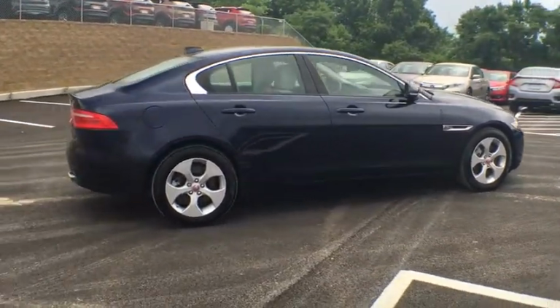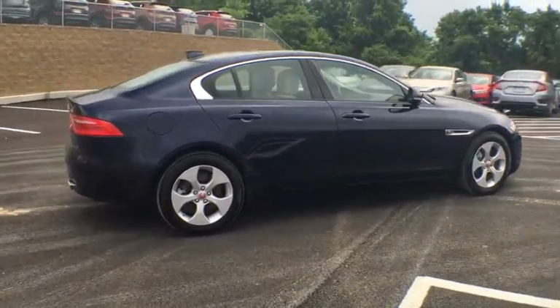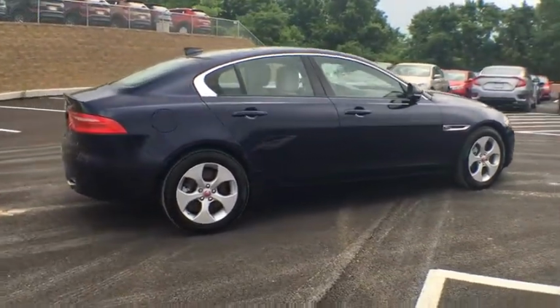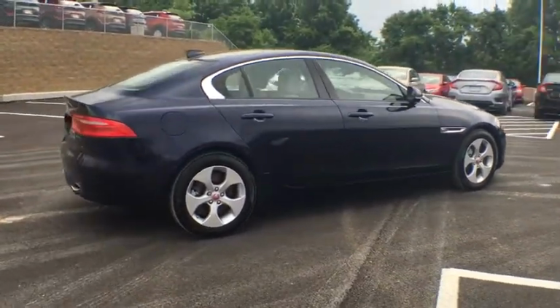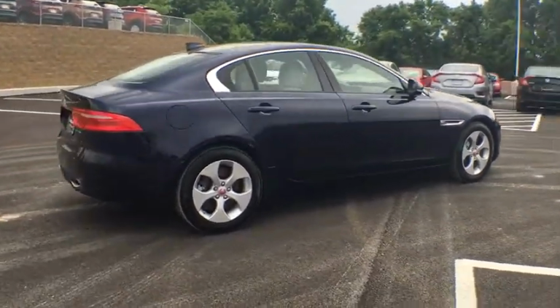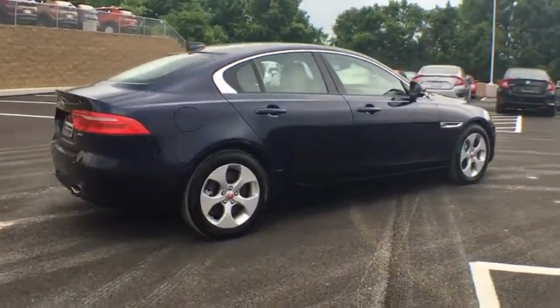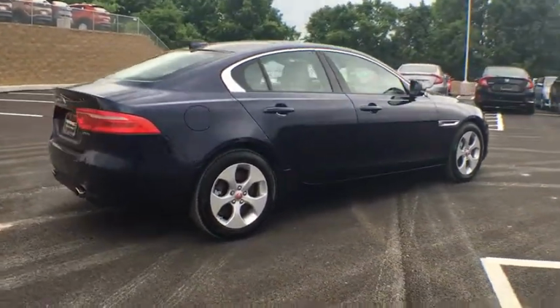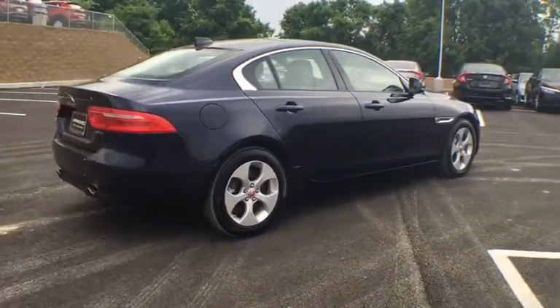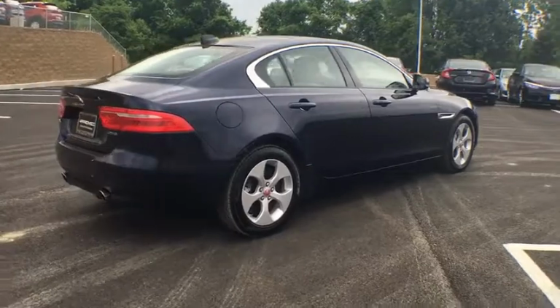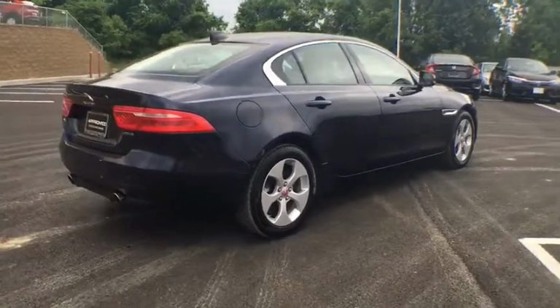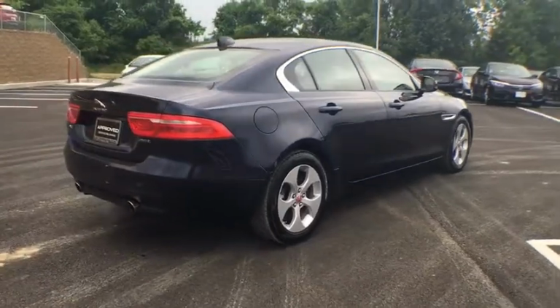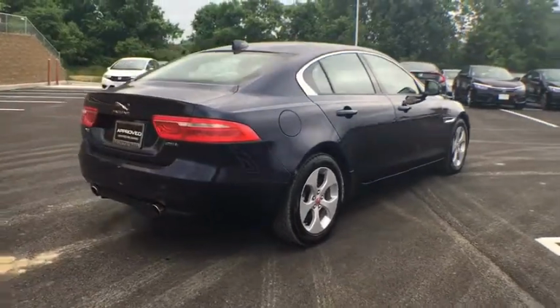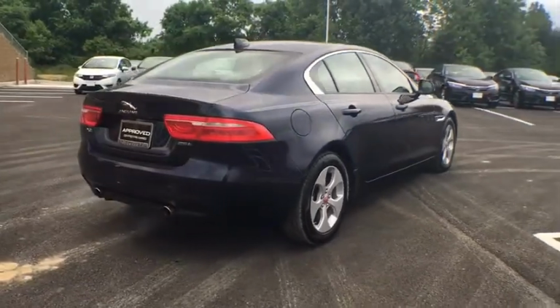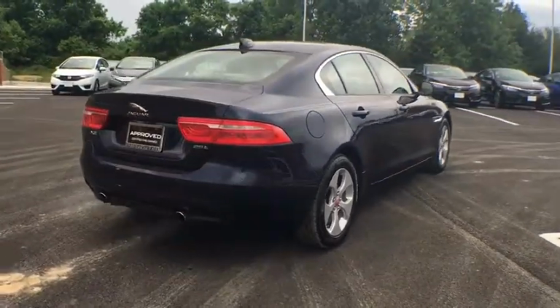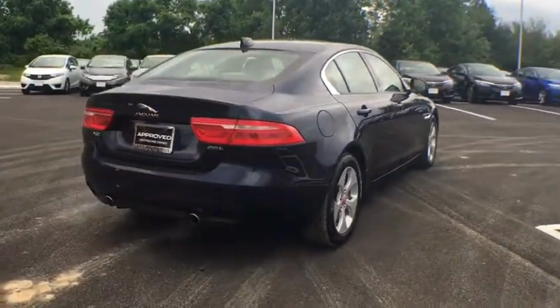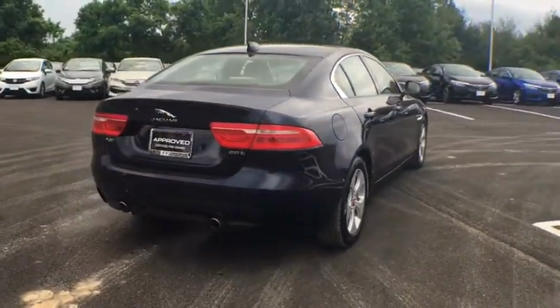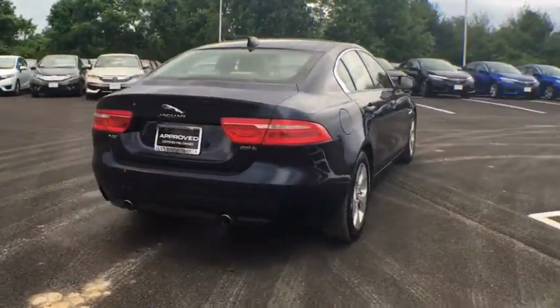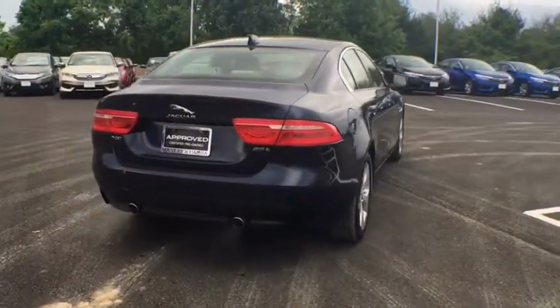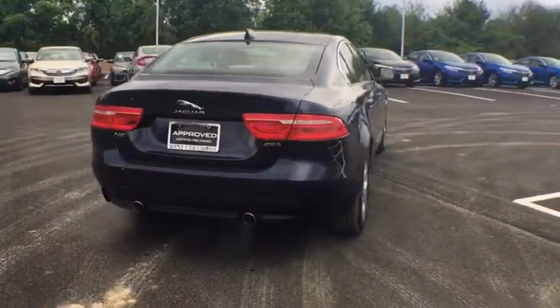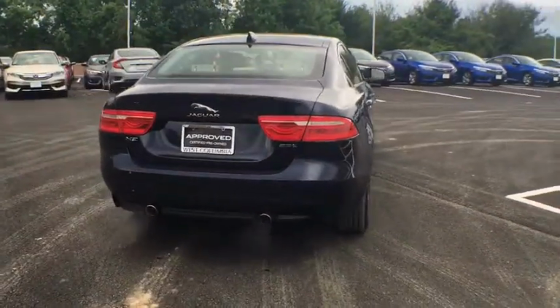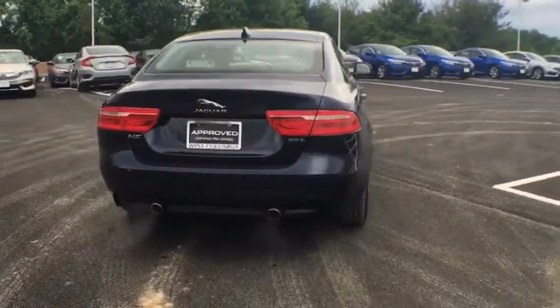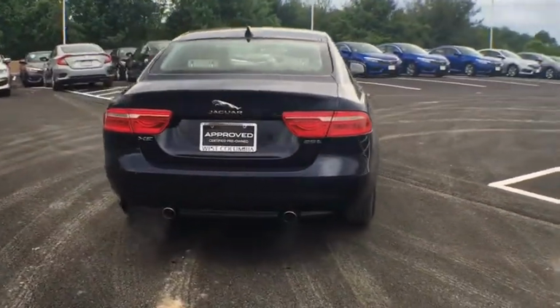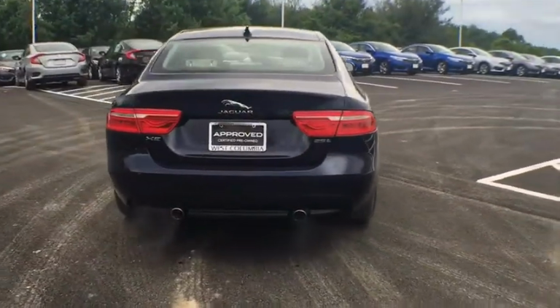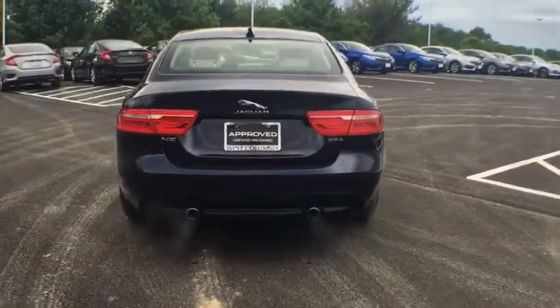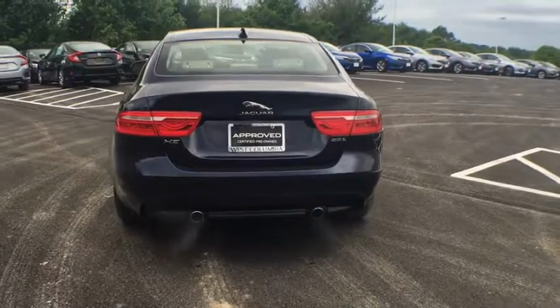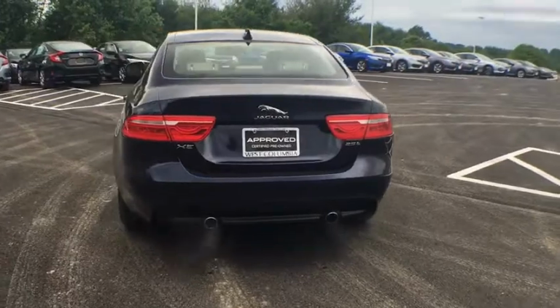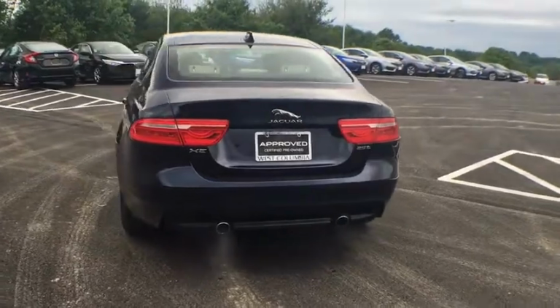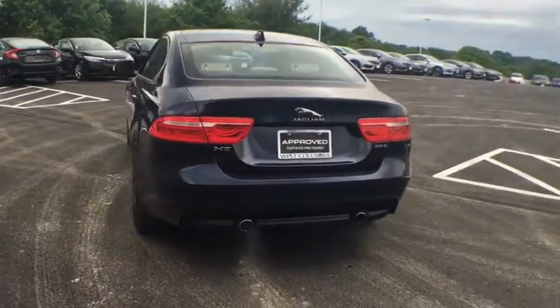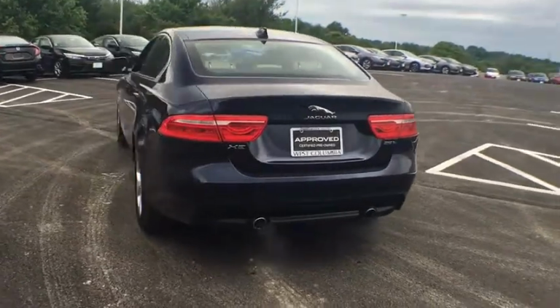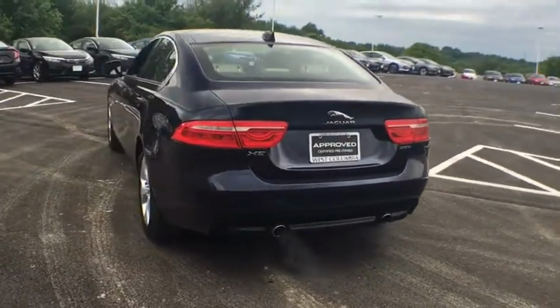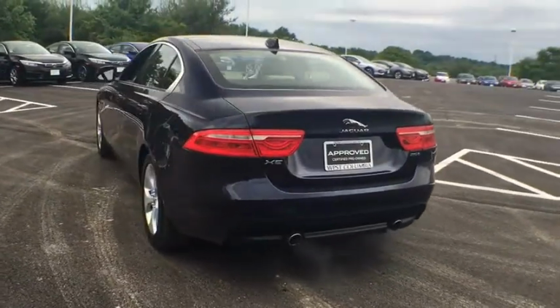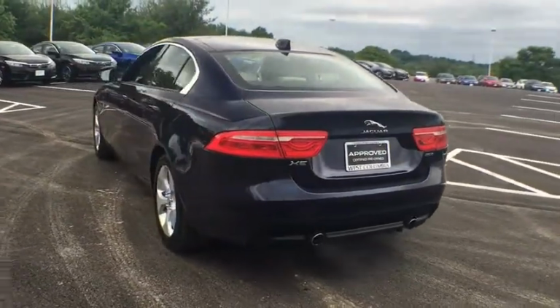This vehicle has less than 7,000 miles. Here are some of this vehicle's great options: outside temperature gauge, body color door handles, engine immobilizer.